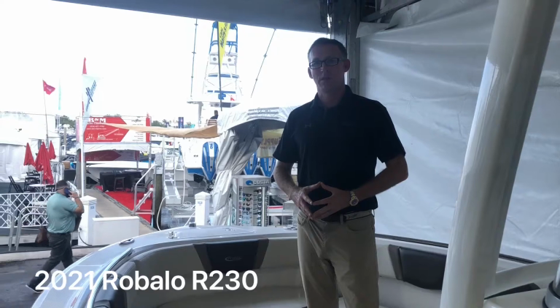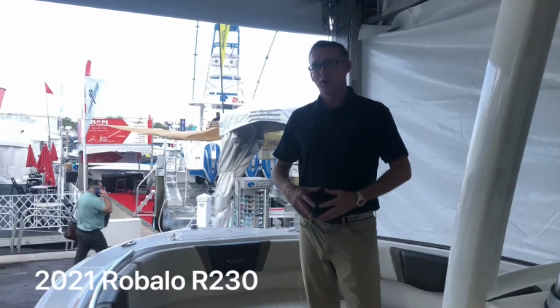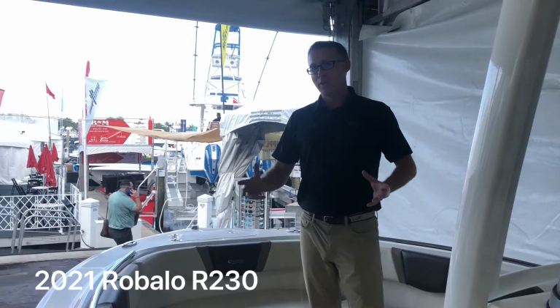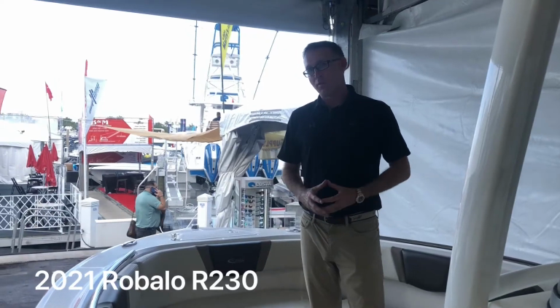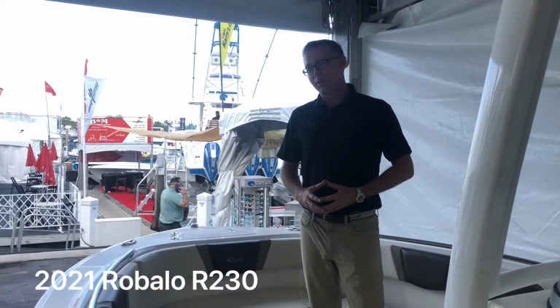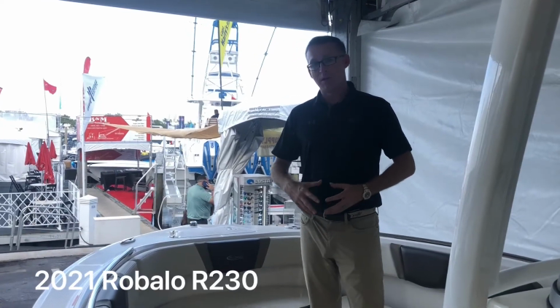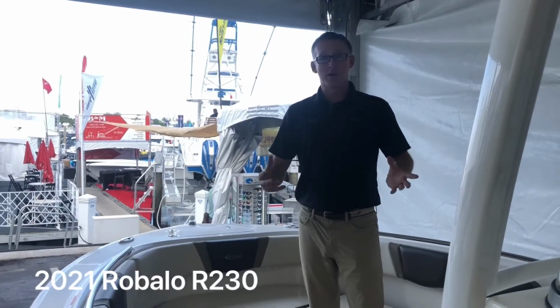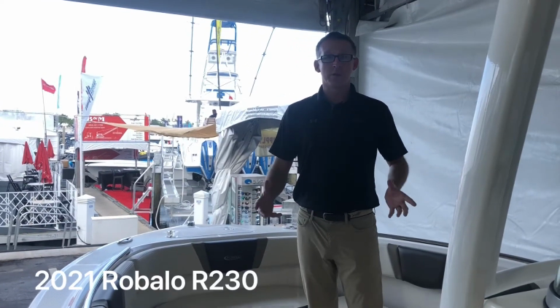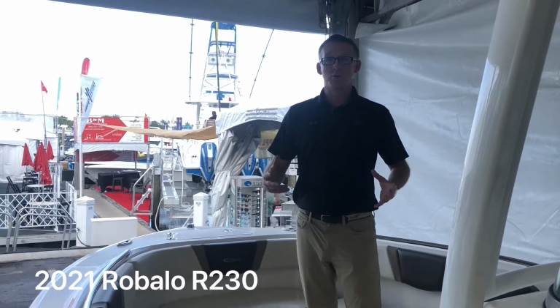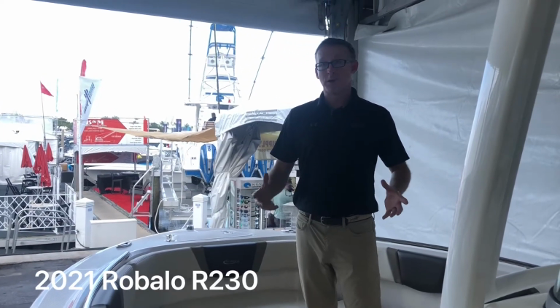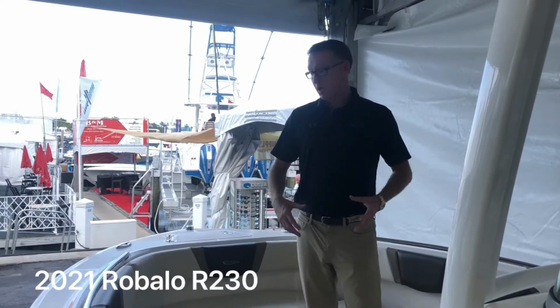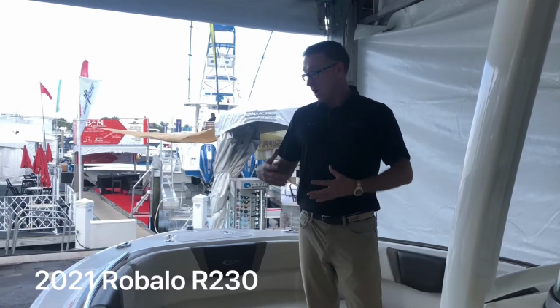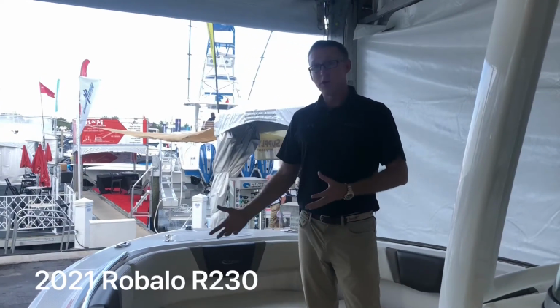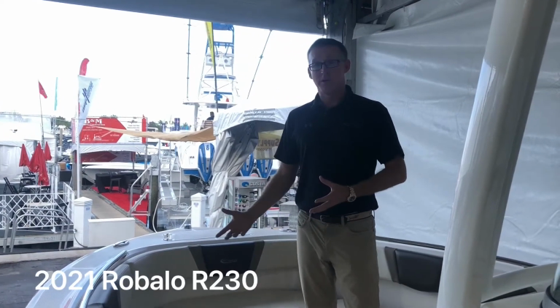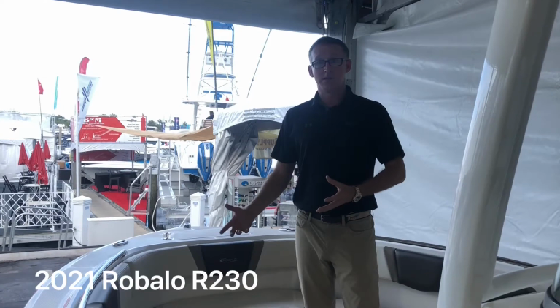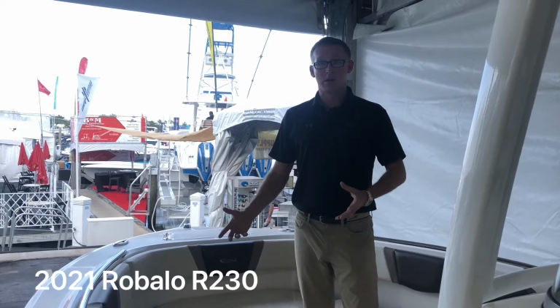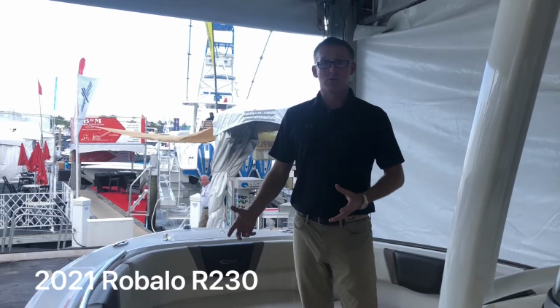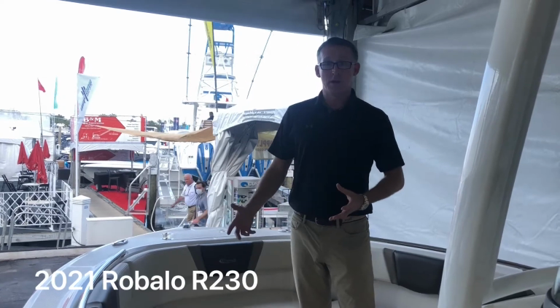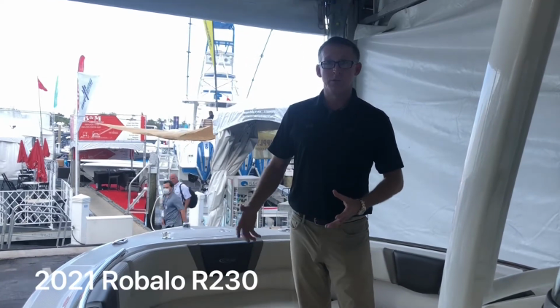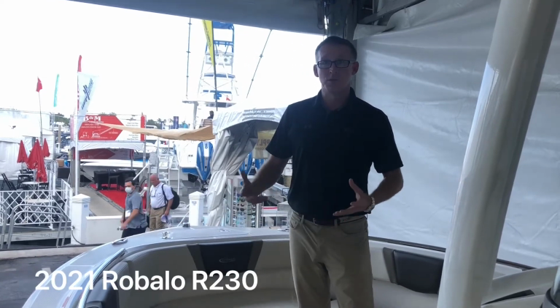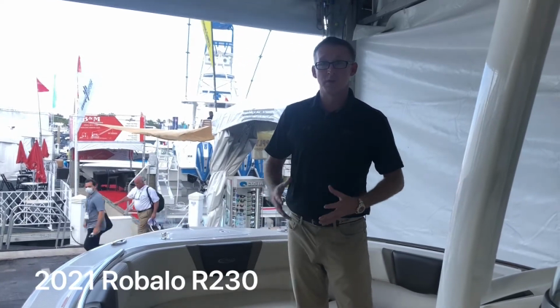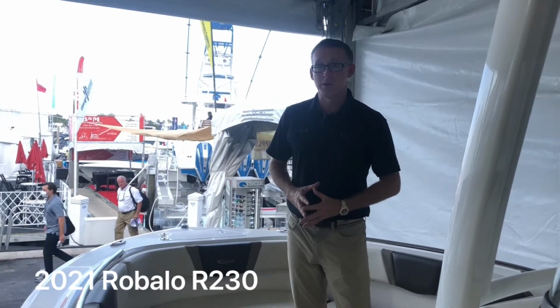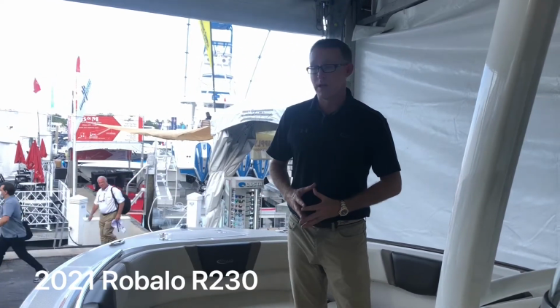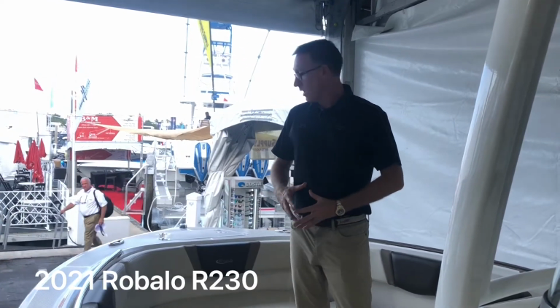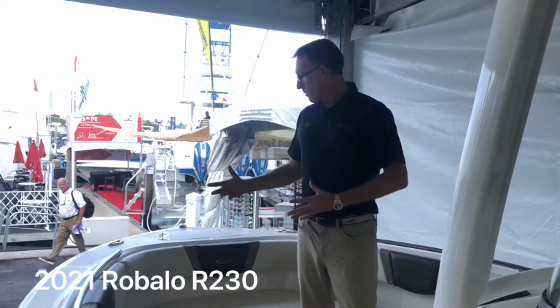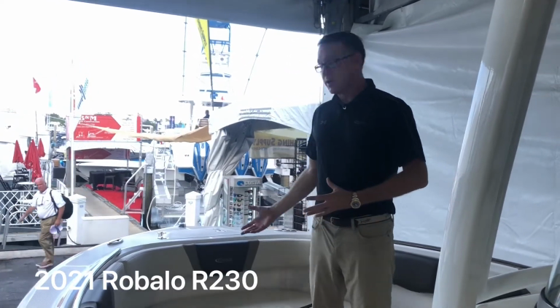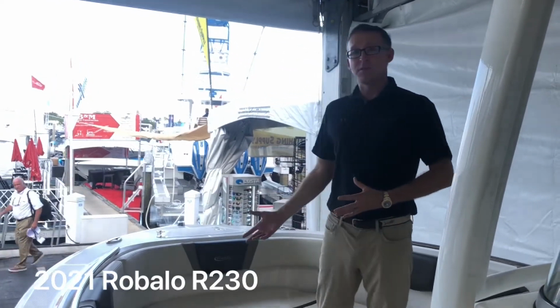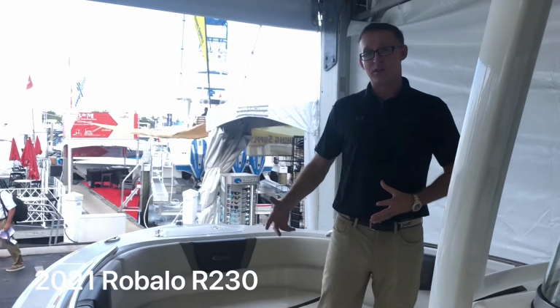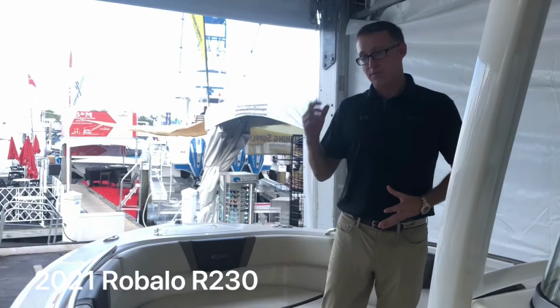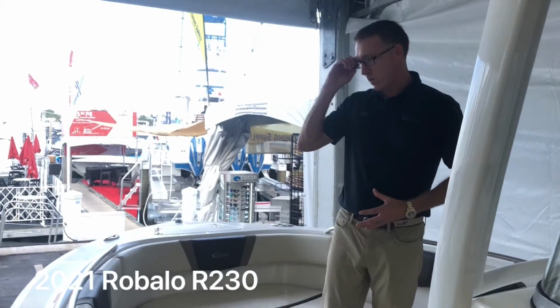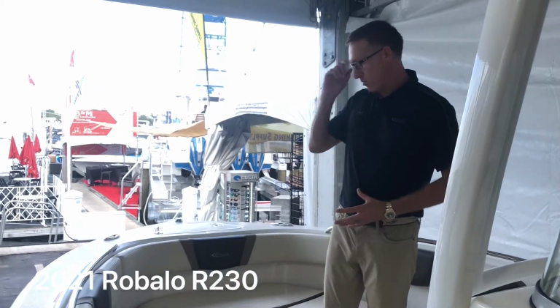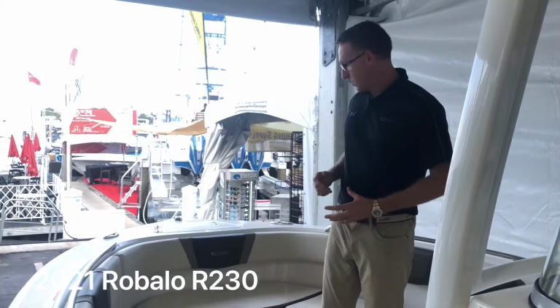Joe Pegg with Revala Boats here. I'm on a 2021 R230 Center Console Revala, which is a new model for 2020. I'm going to talk to you about some of the features and give you a quick walkthrough on this boat.